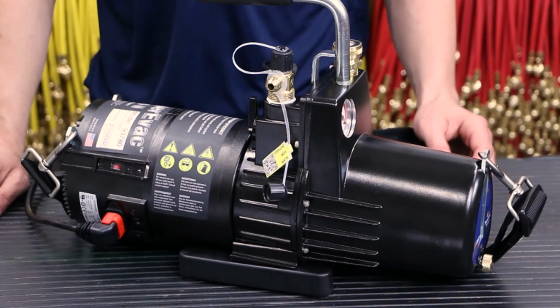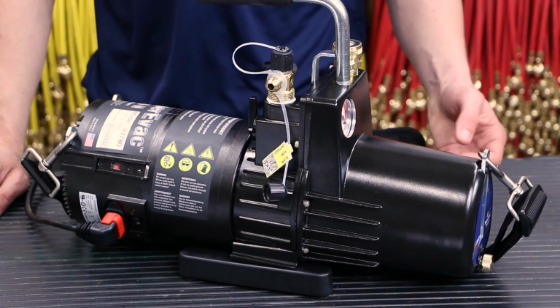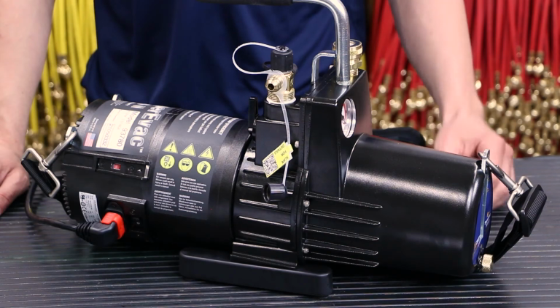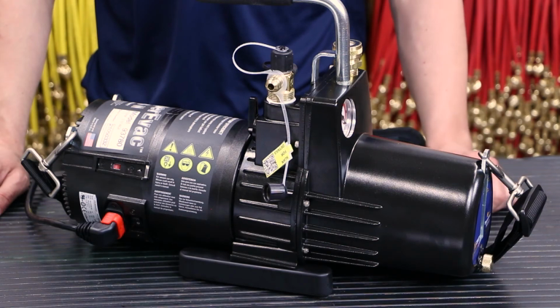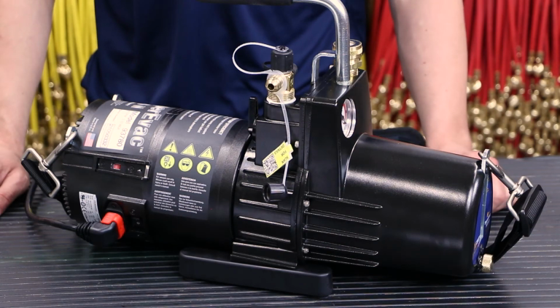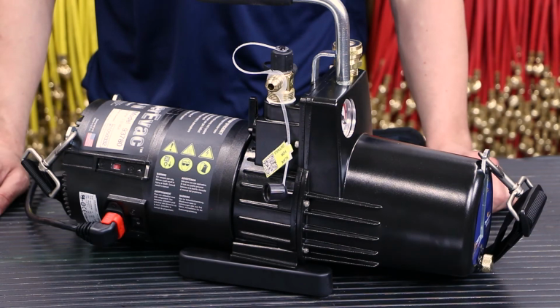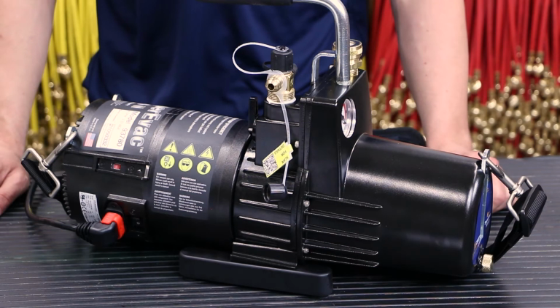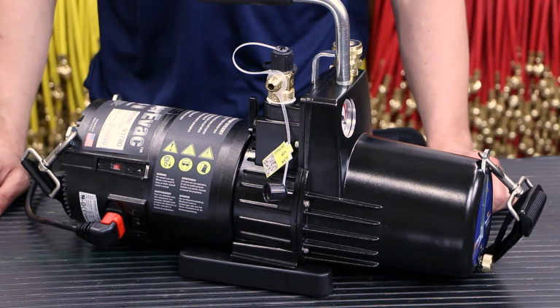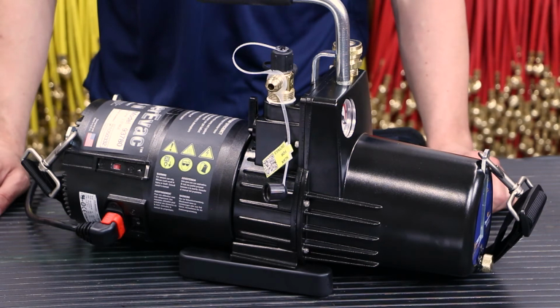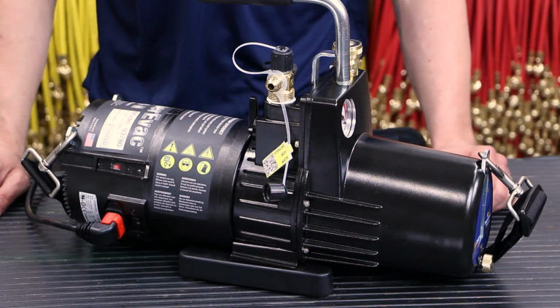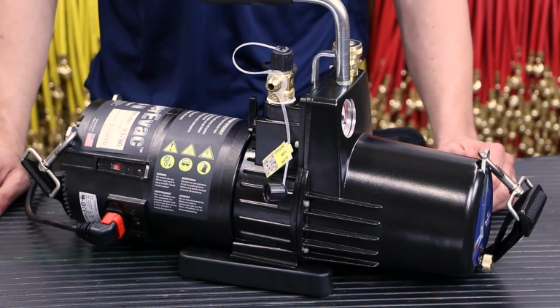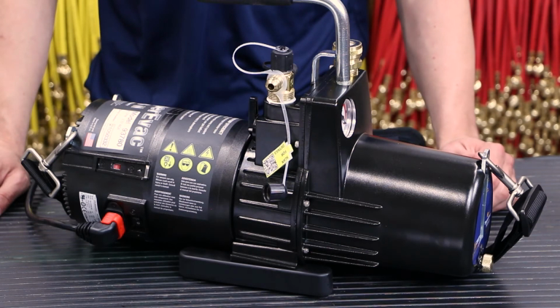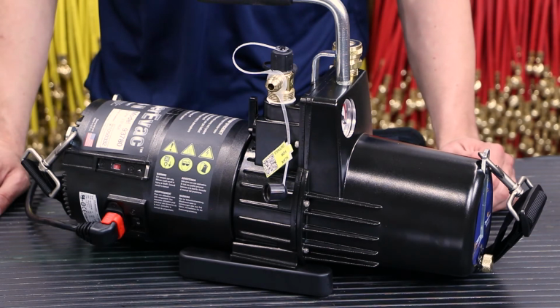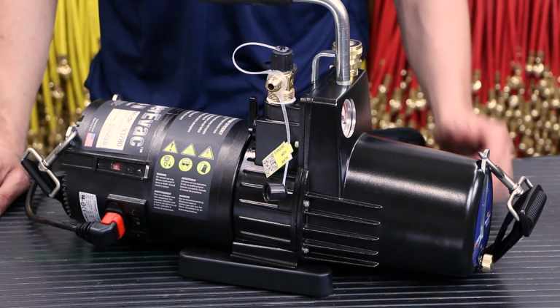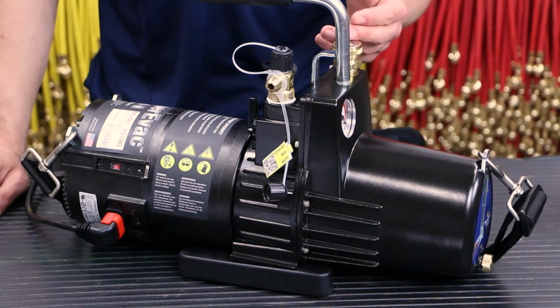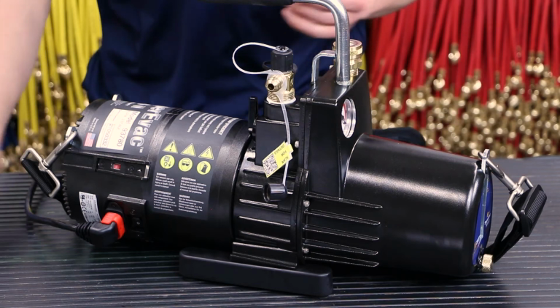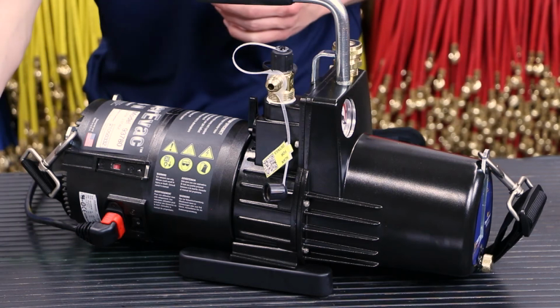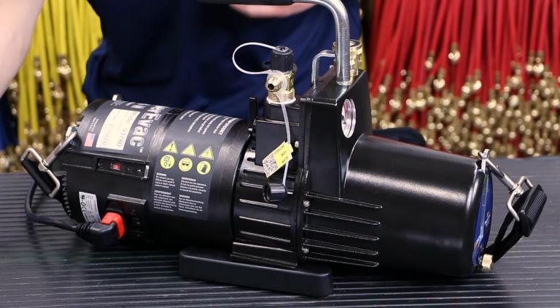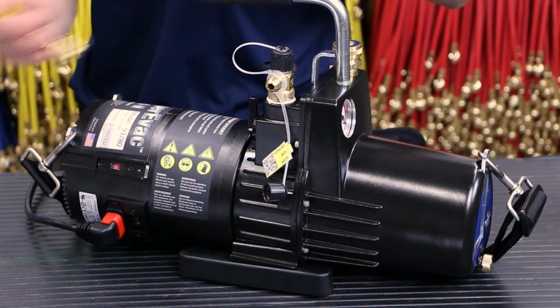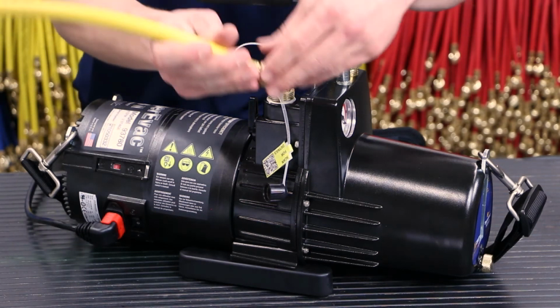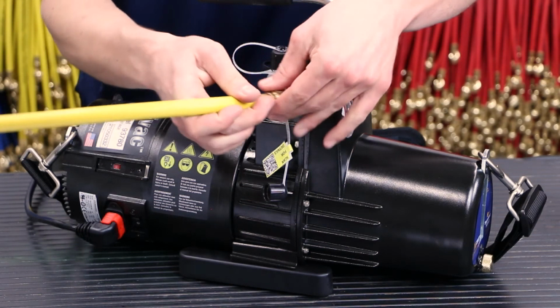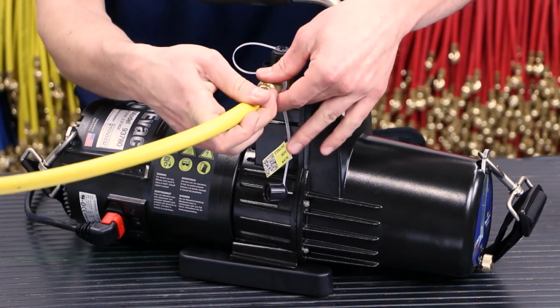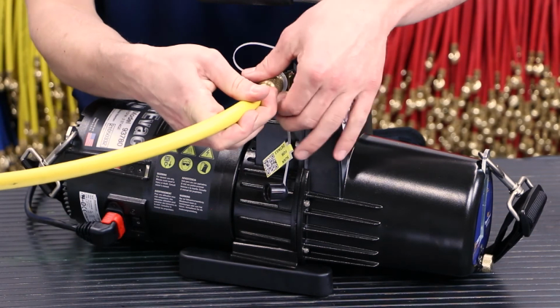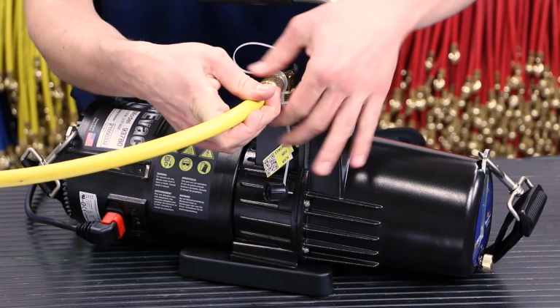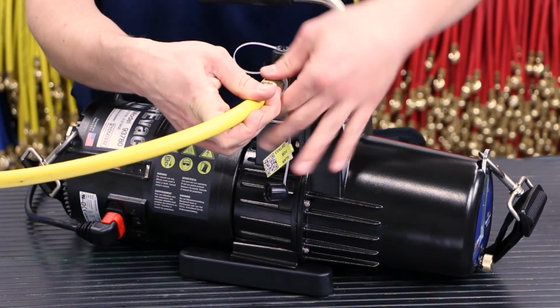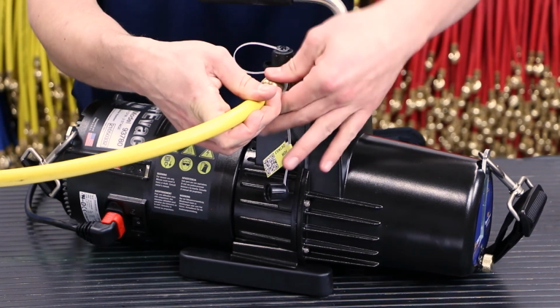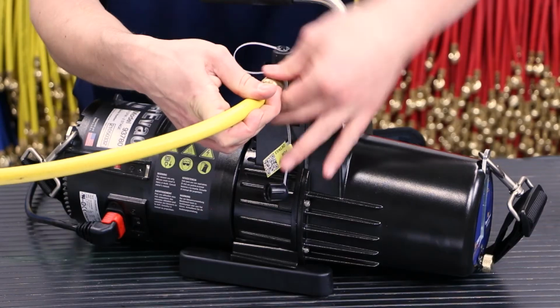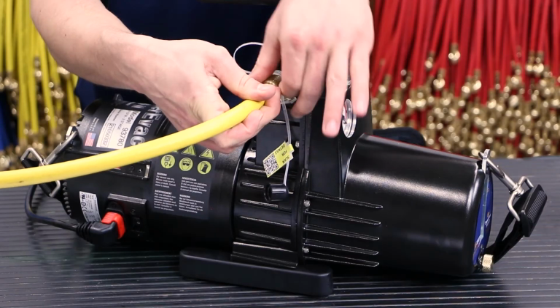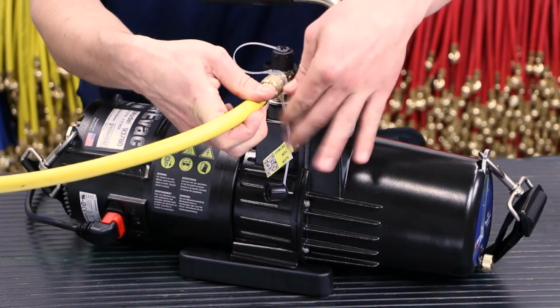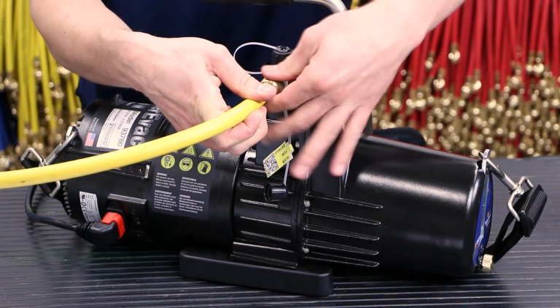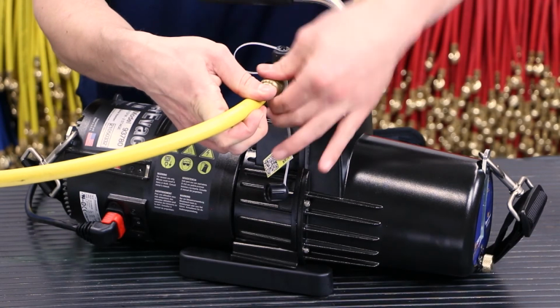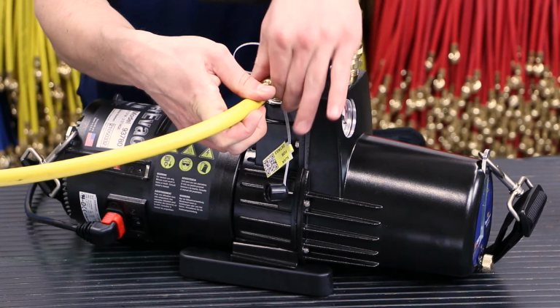When the voltage is set higher than the actual input voltage, the motor isn't getting enough power. It will run slow with a different tone from the exhaust, and when a load is applied — such as hooking up a hose or pumping down a system — it will stall out and reset, trying to start again.